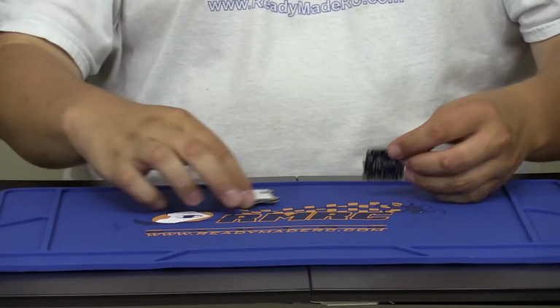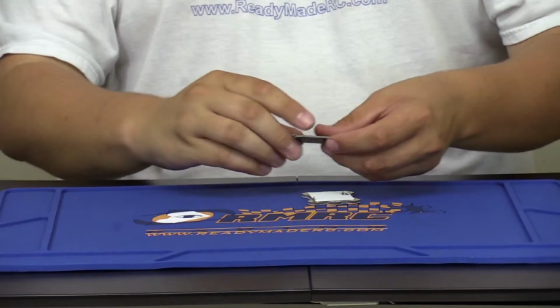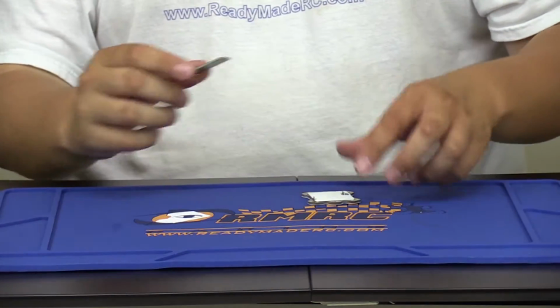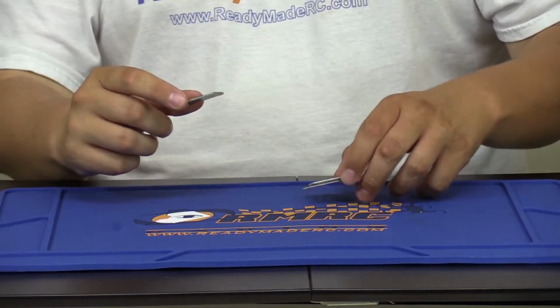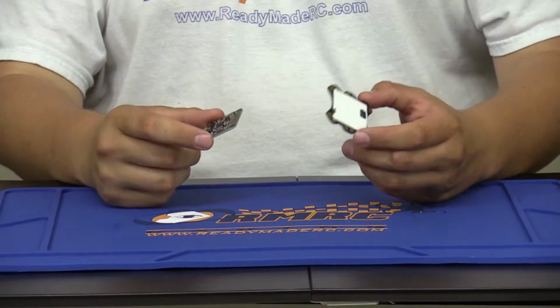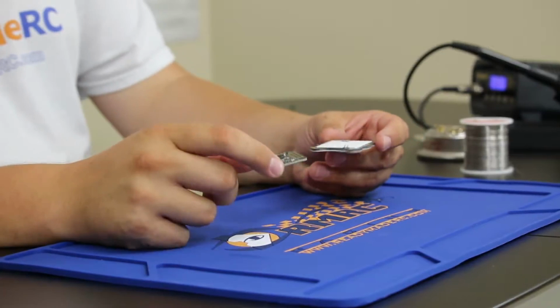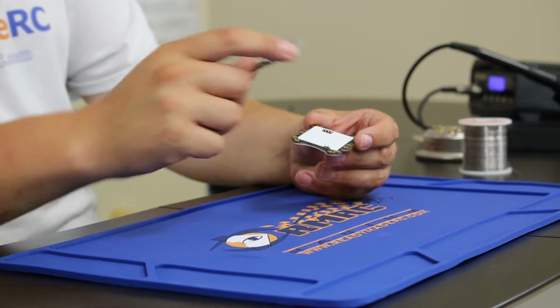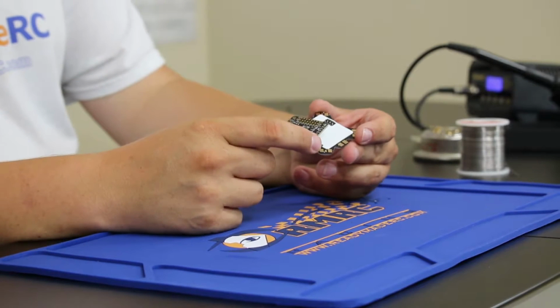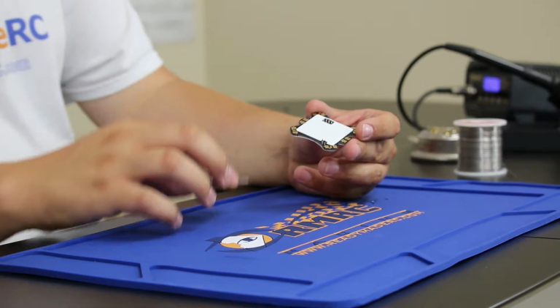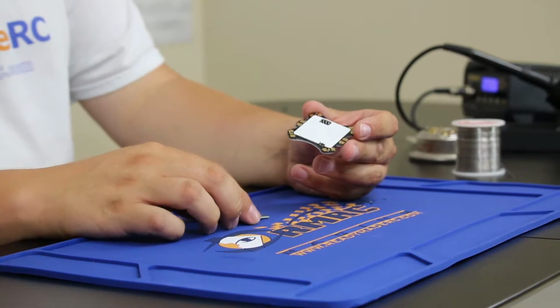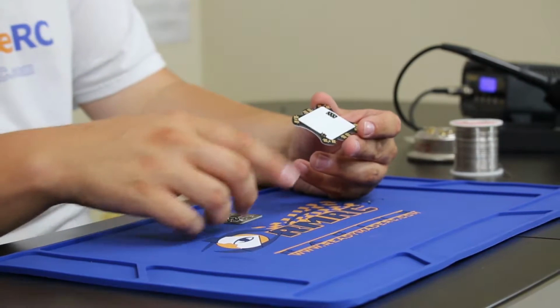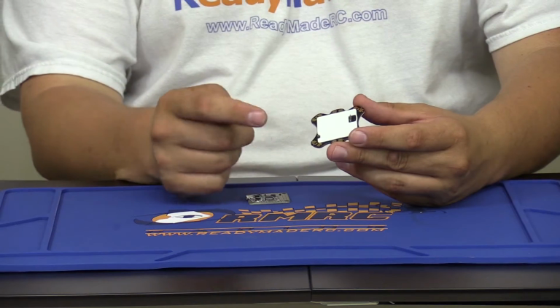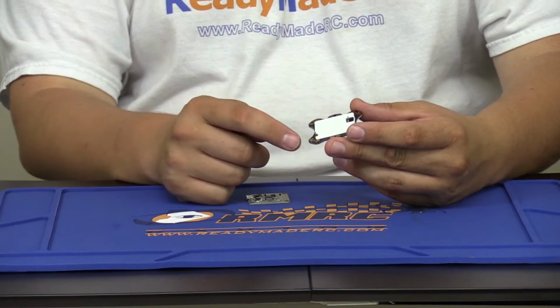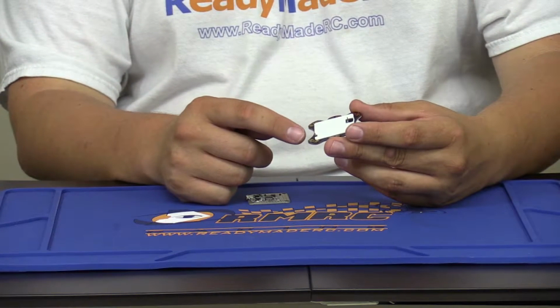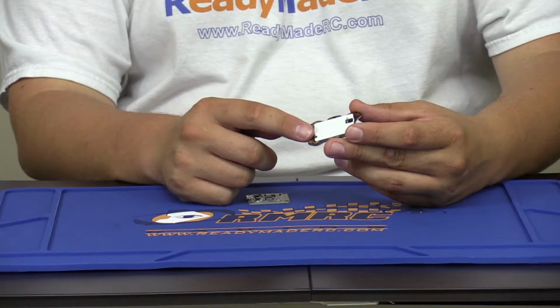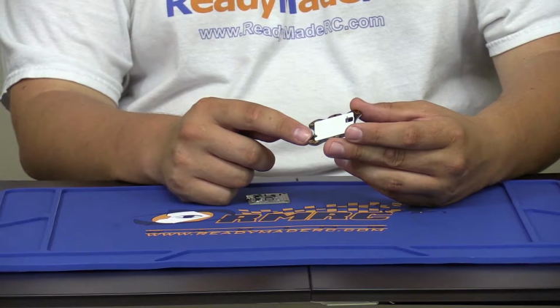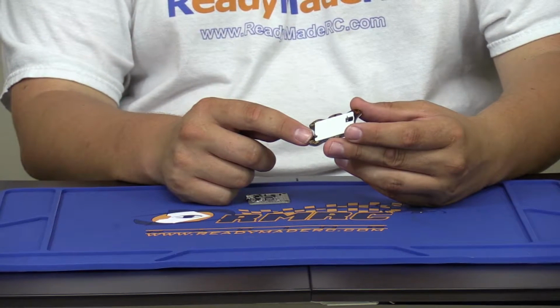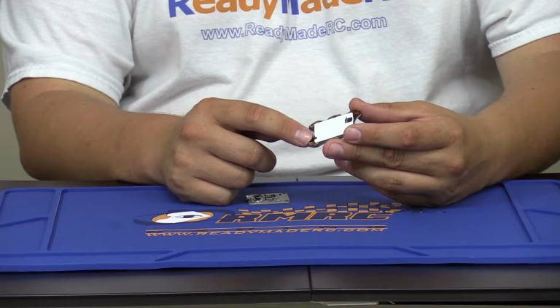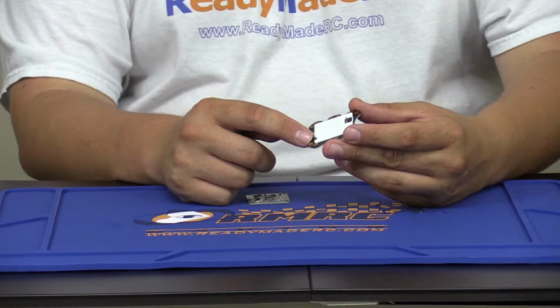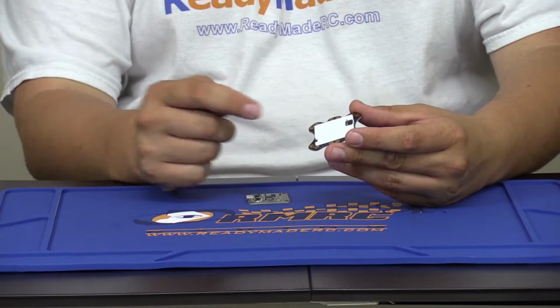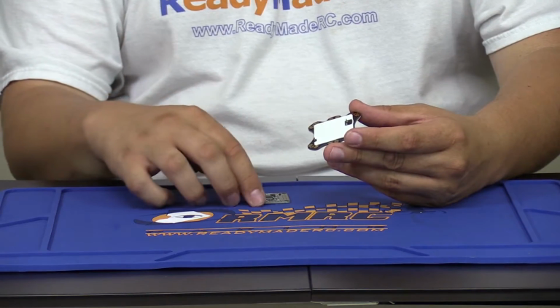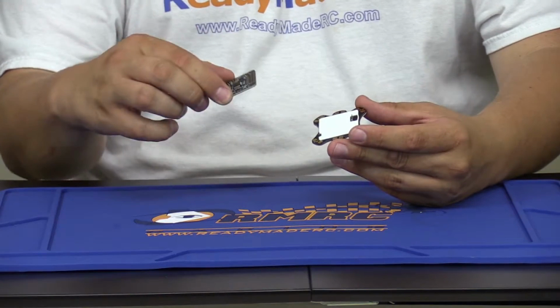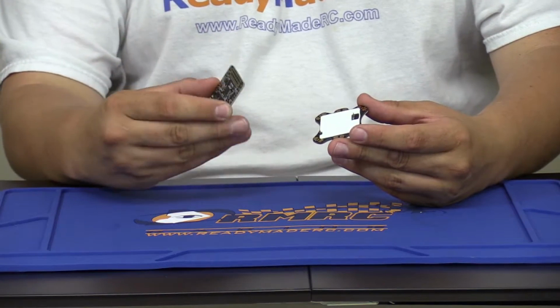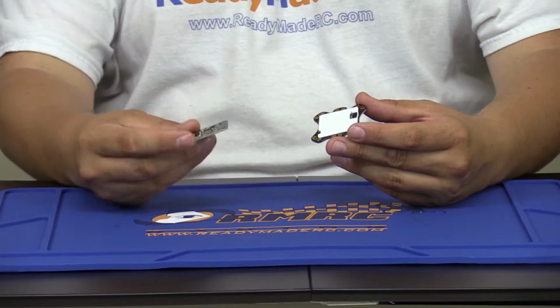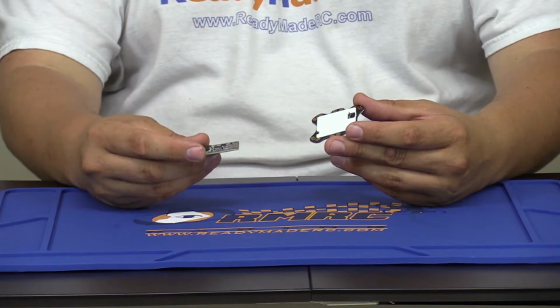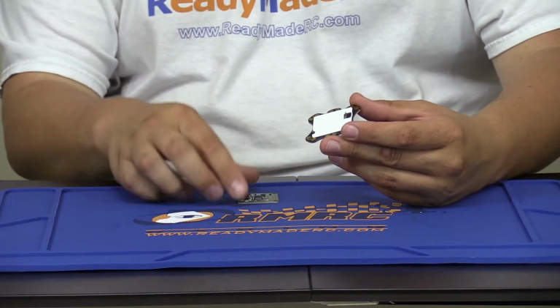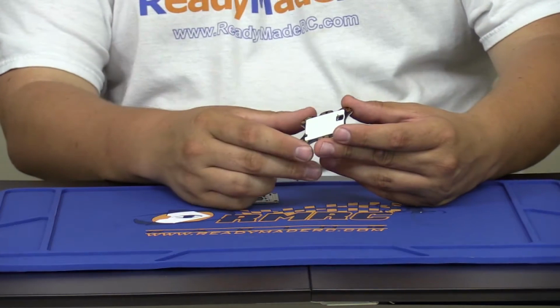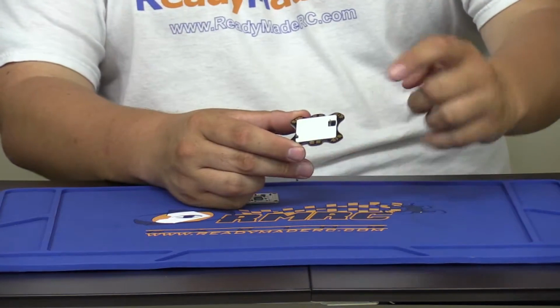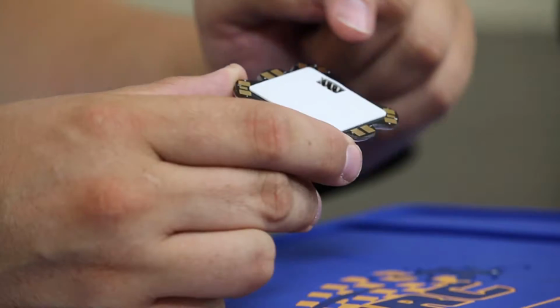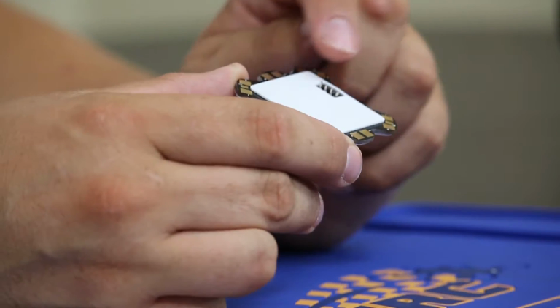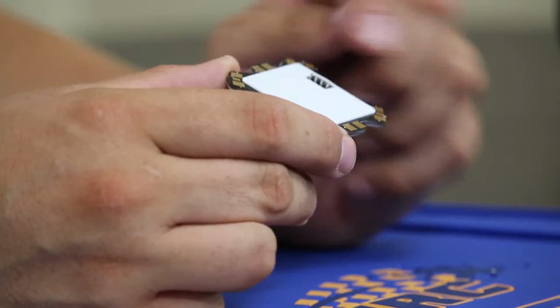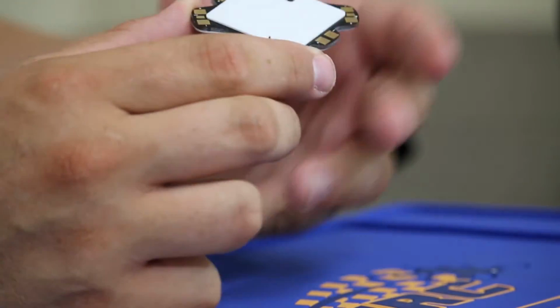The first step is to put the flight controller on top of the power distribution board. On the right side are the power input pins that go into the Dodo to provide power, and on the left side are your four motor outputs.